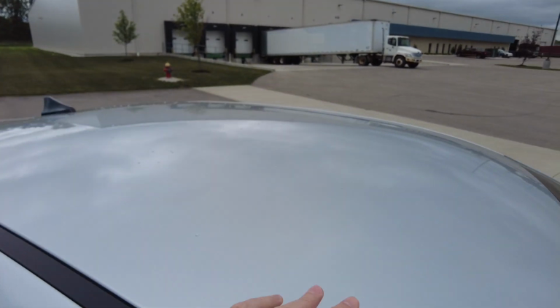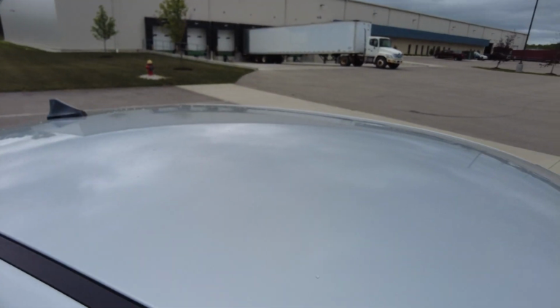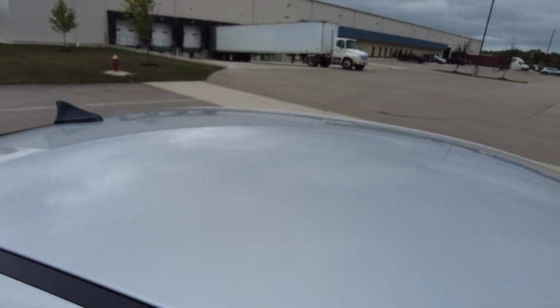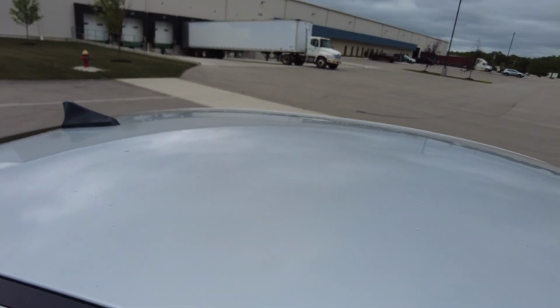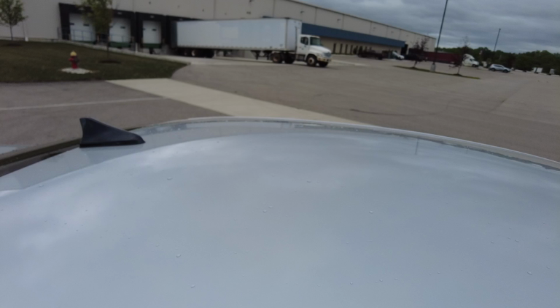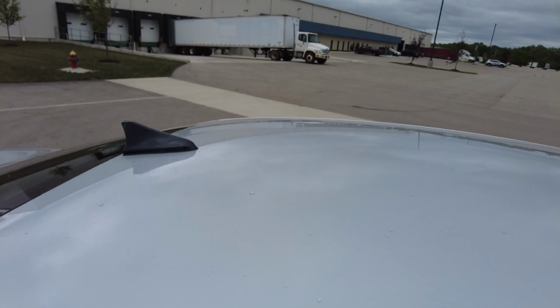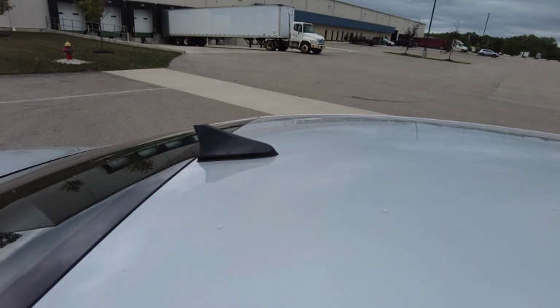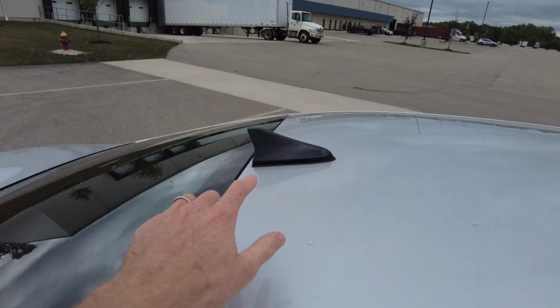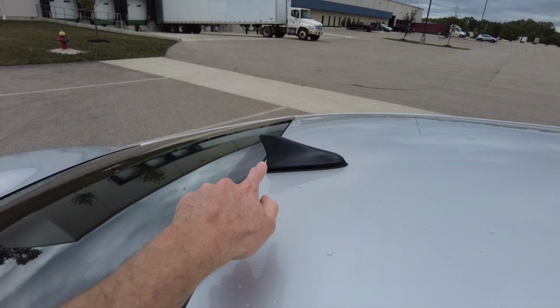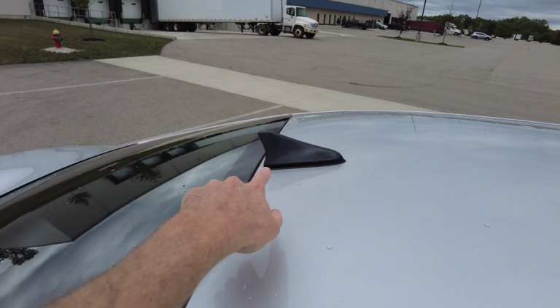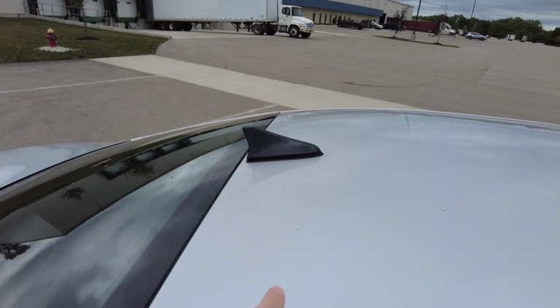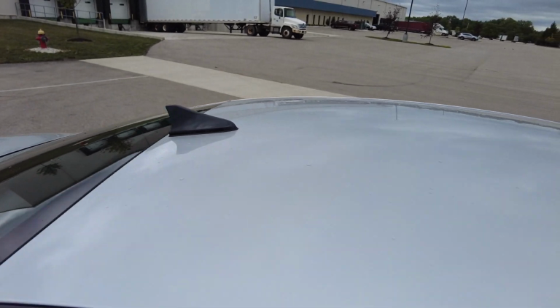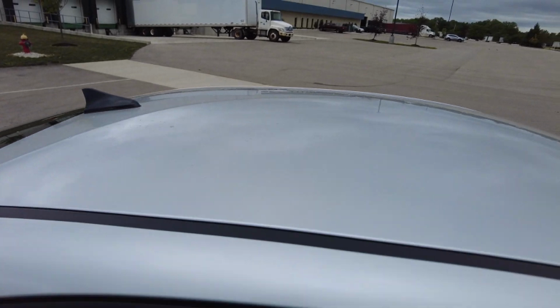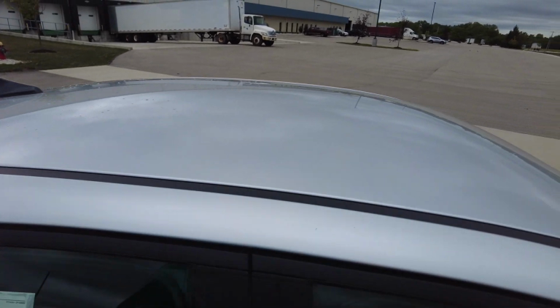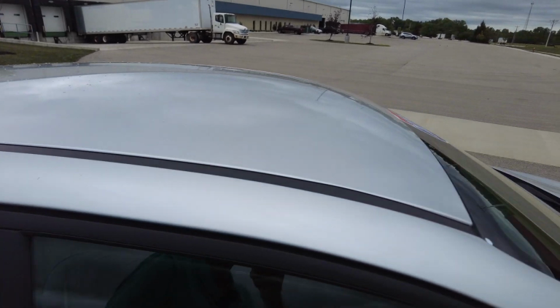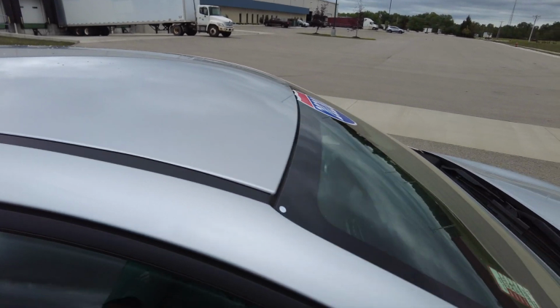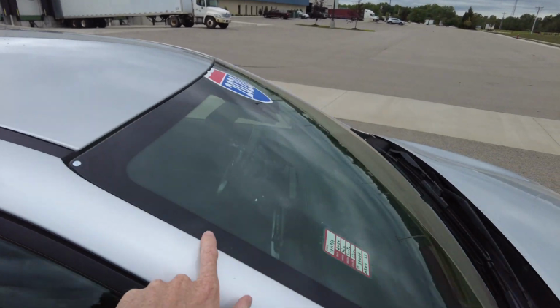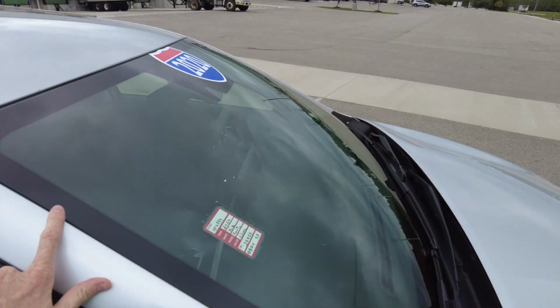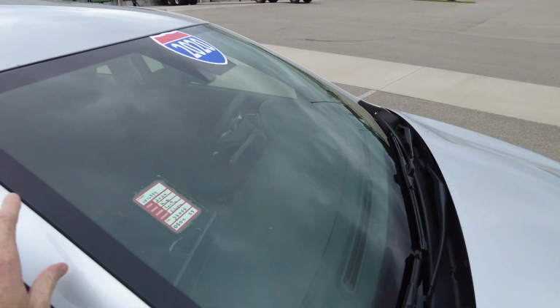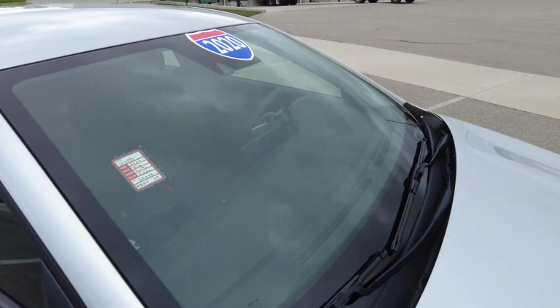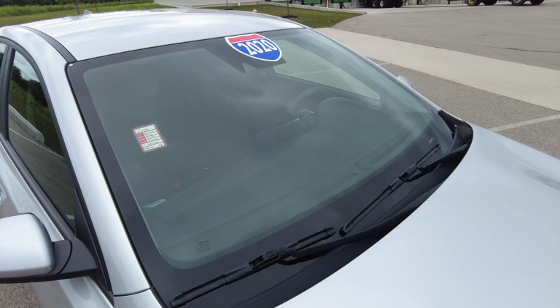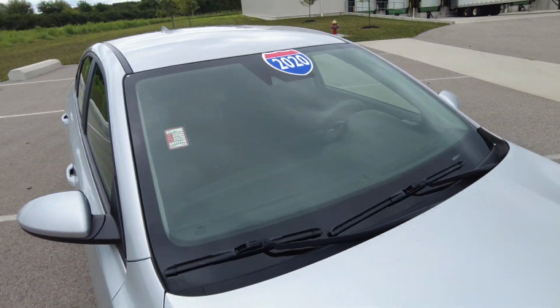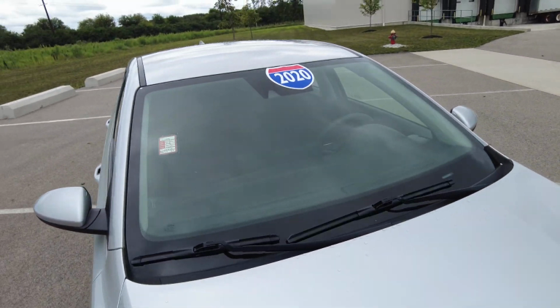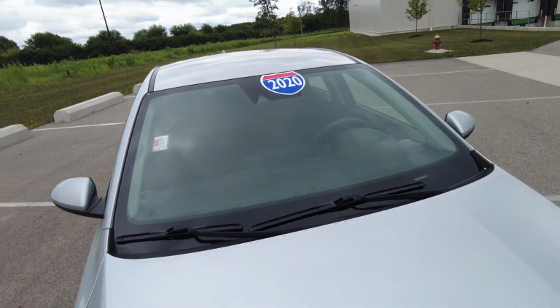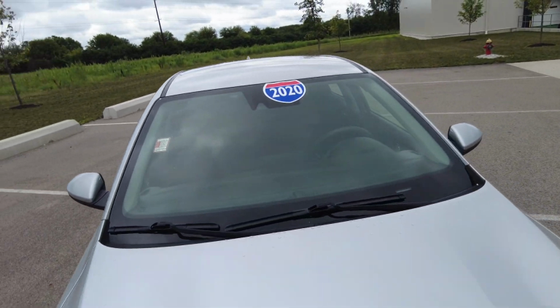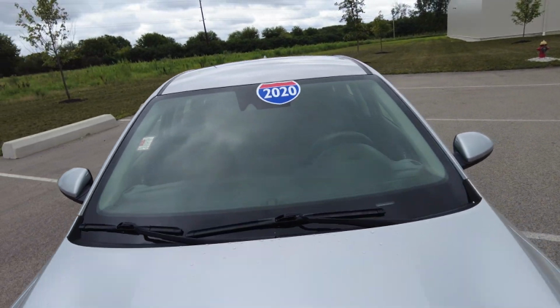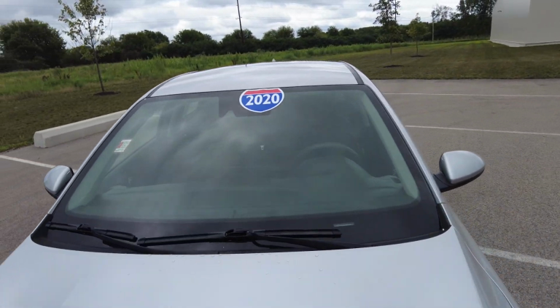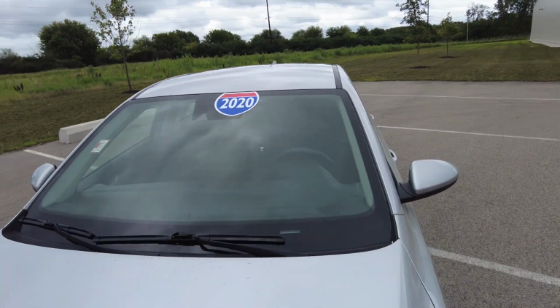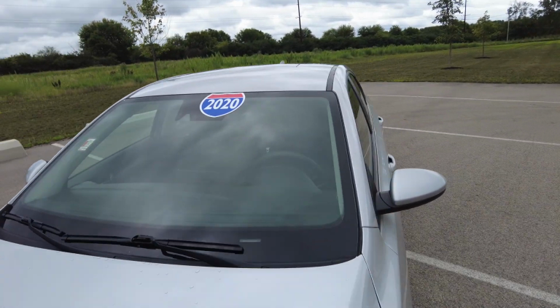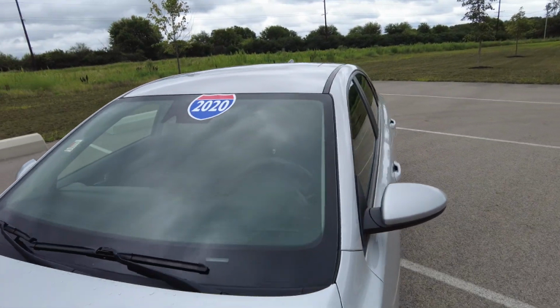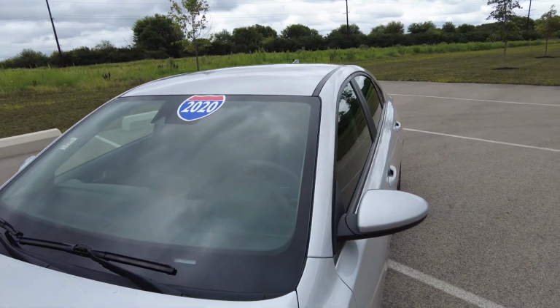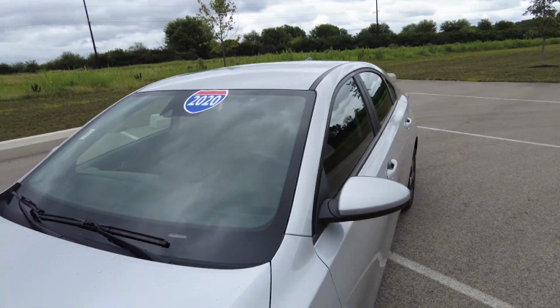Checking at the top up here — I like to check for any damage on the roof. I don't see any. That's your antenna for your radio. Moving on down to the front windshield, checking for rock chips and cracks and things. I don't see any. Looks good.